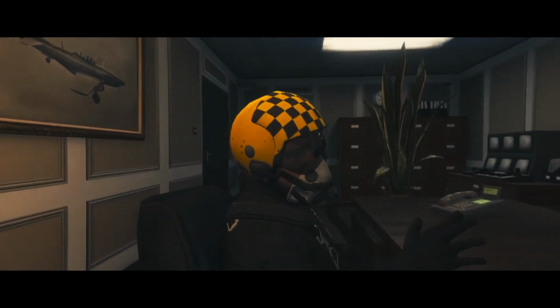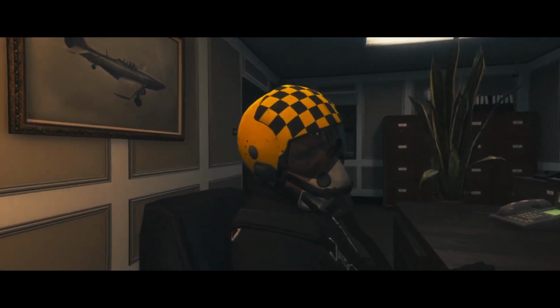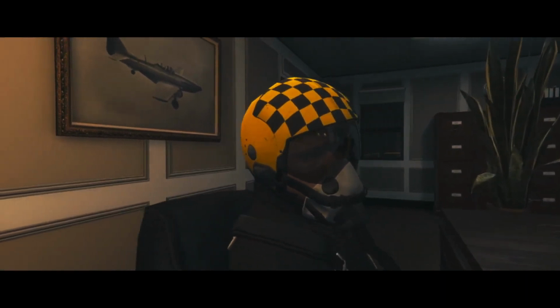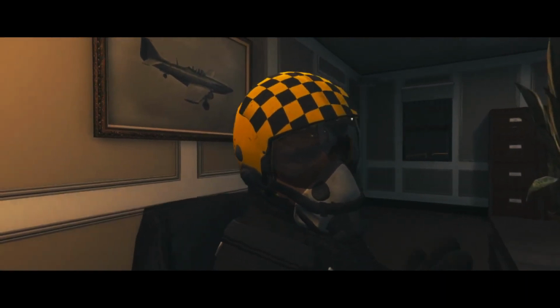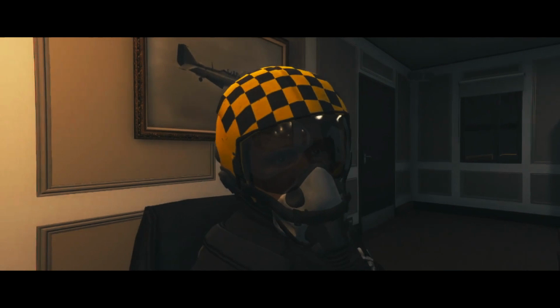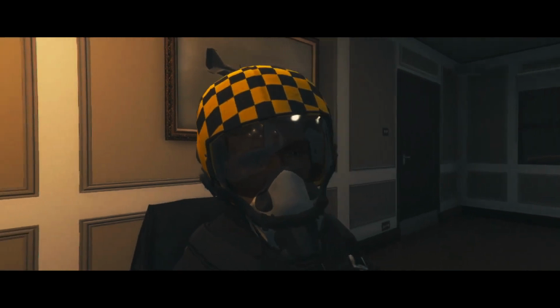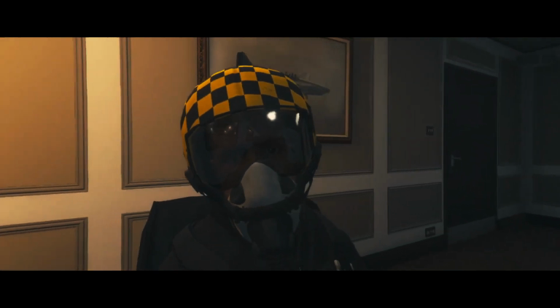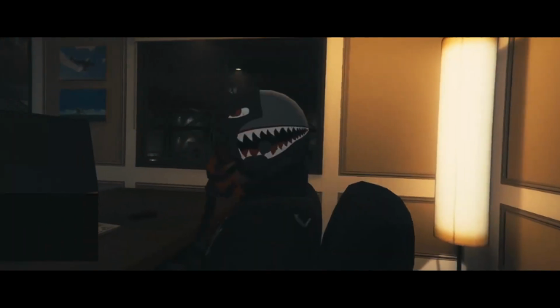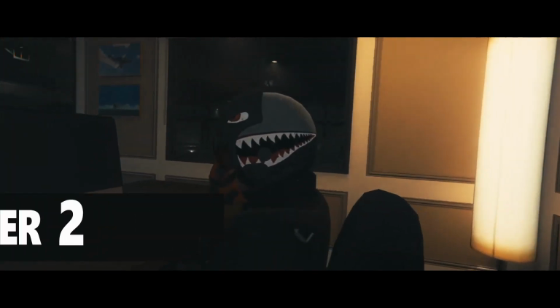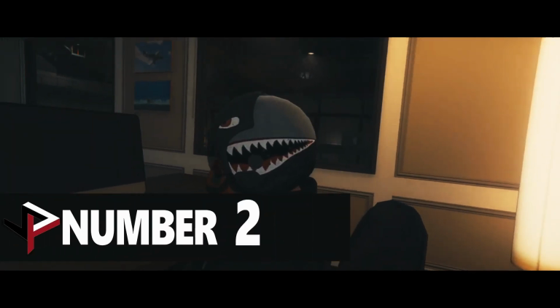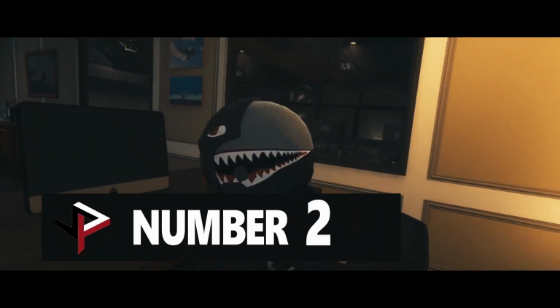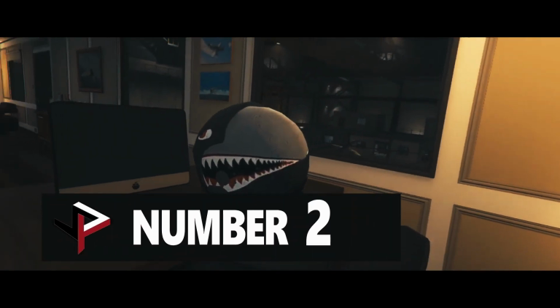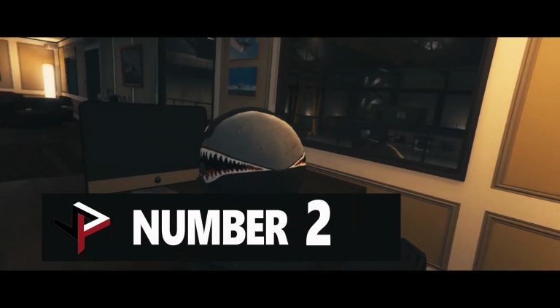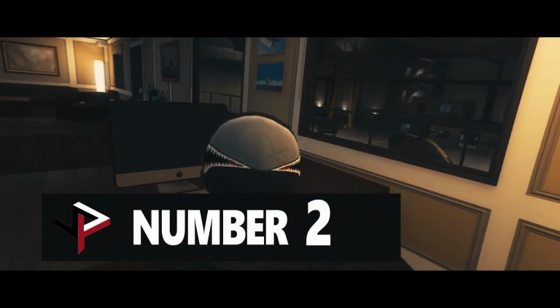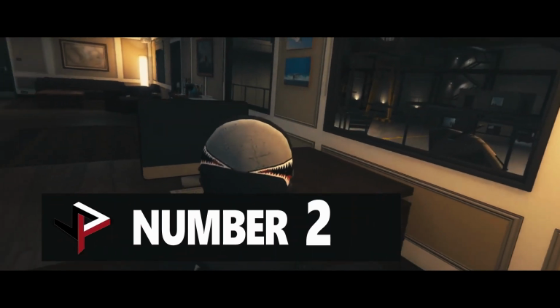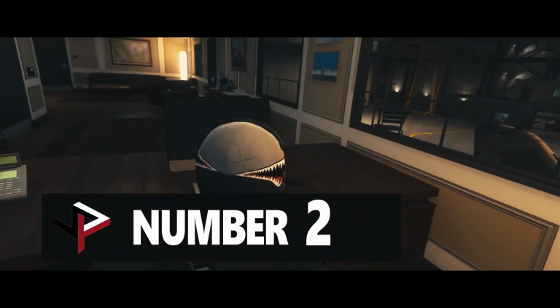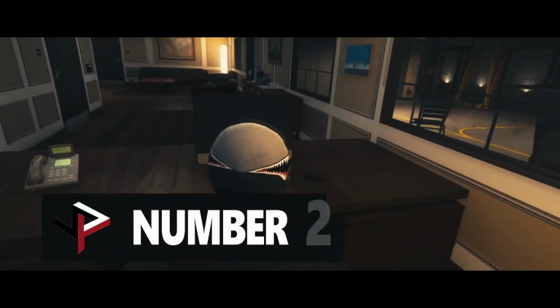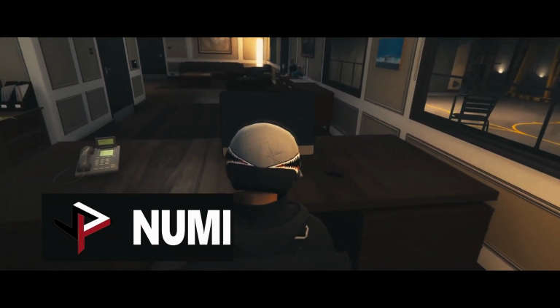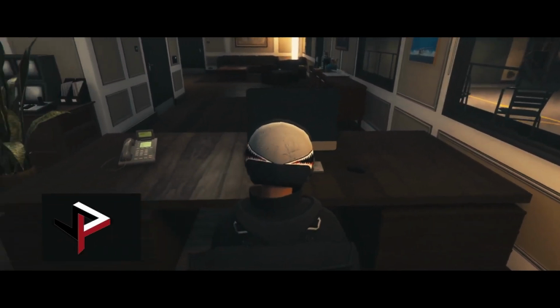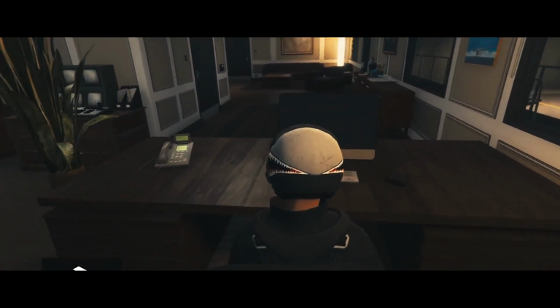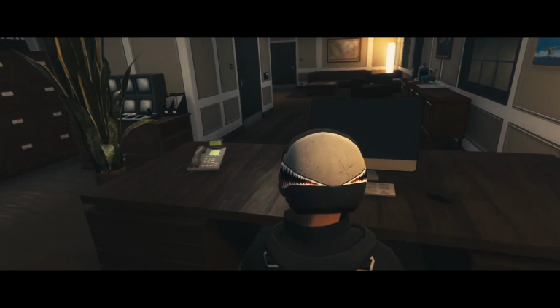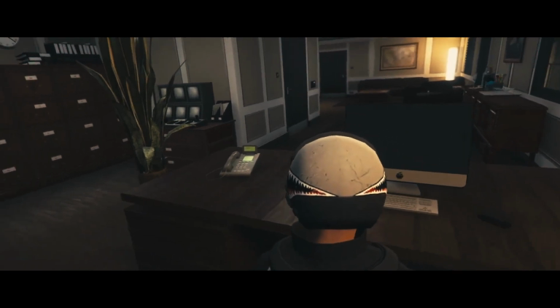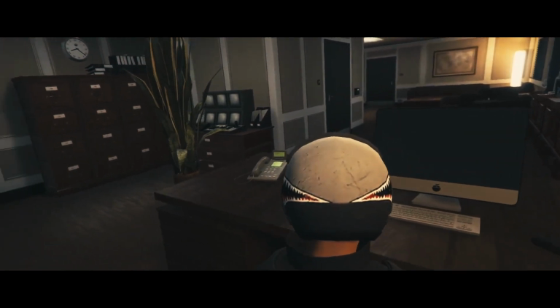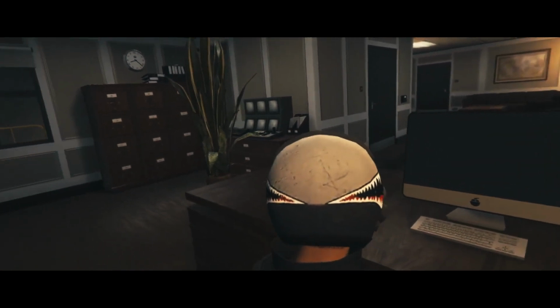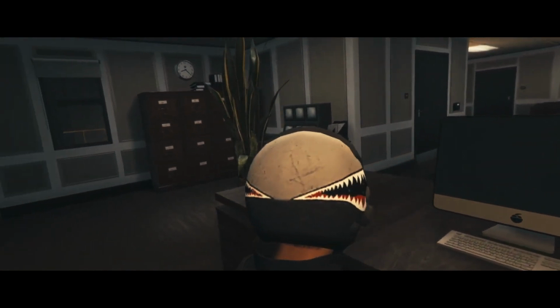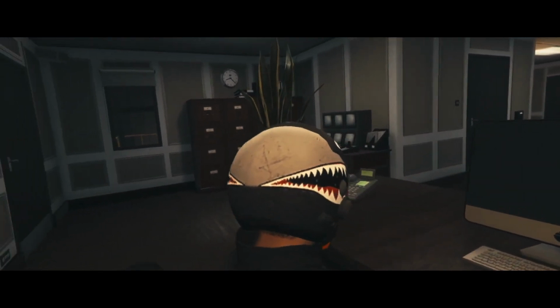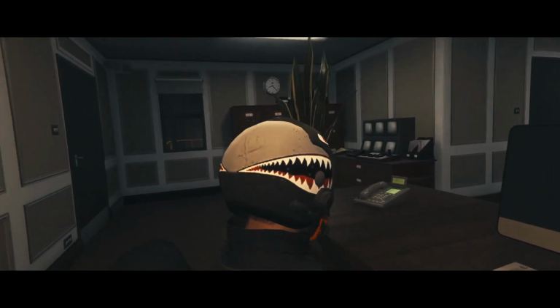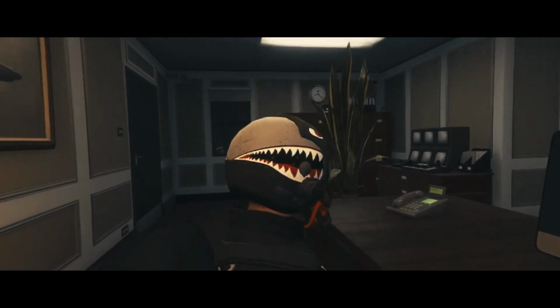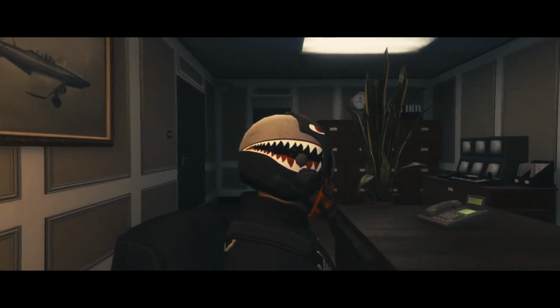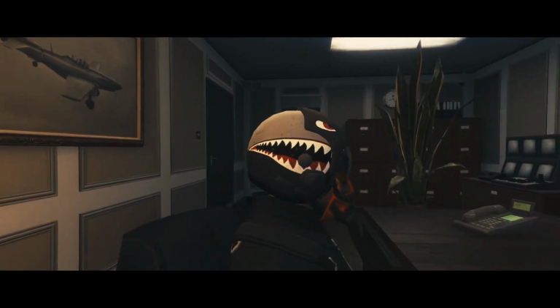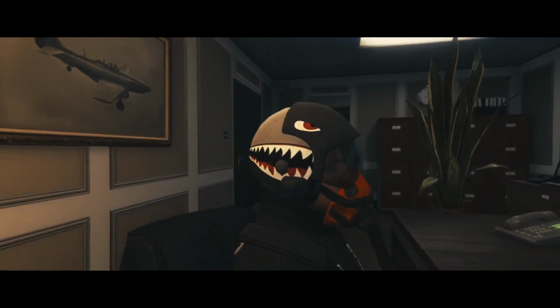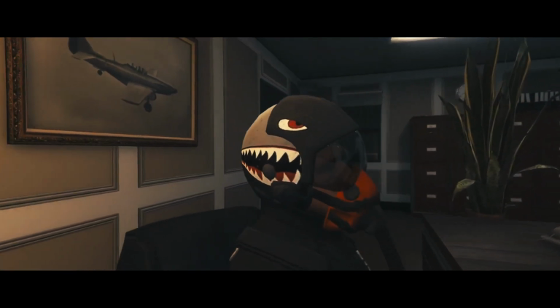The second helmet is a red, grey and white helmet with shark eyes on the front and shark teeth going from the side all the way to the back.